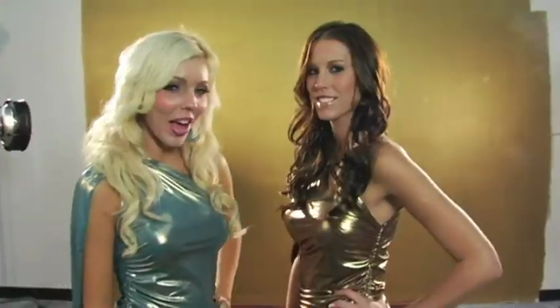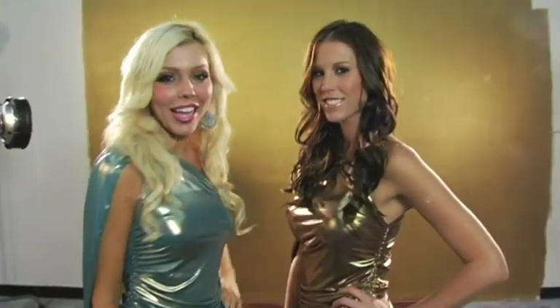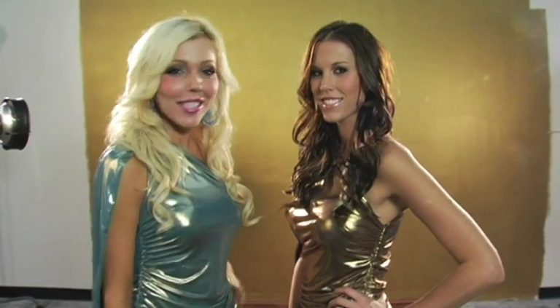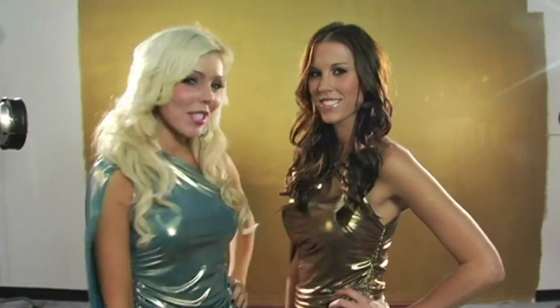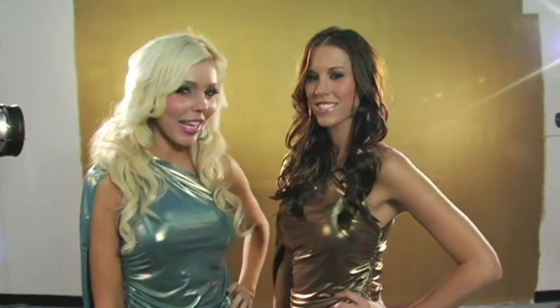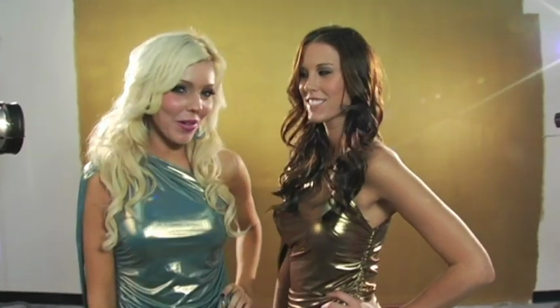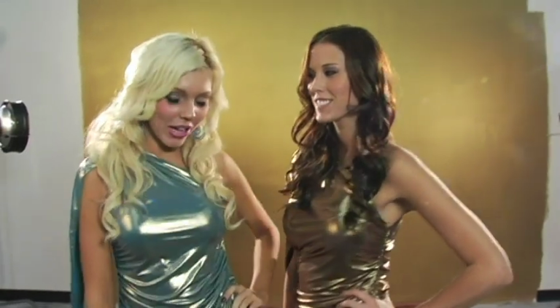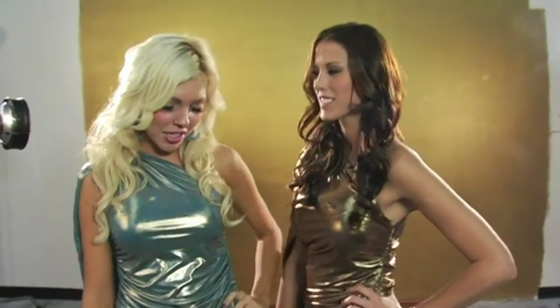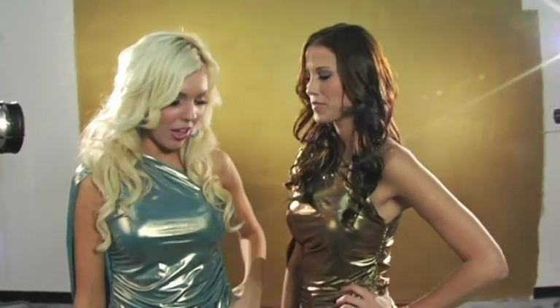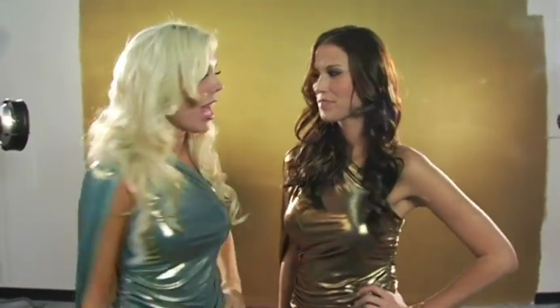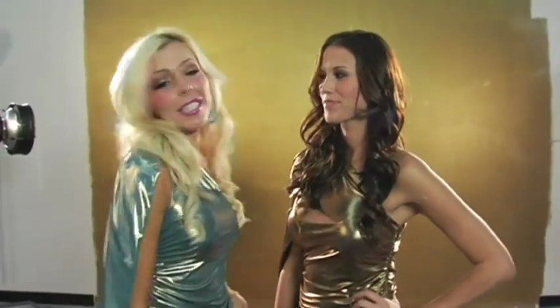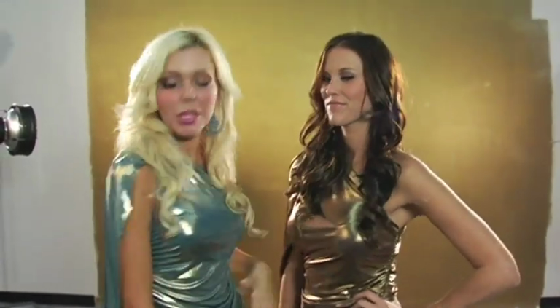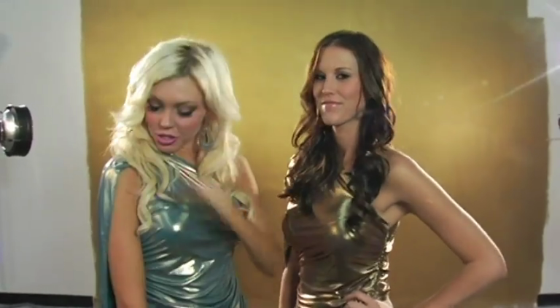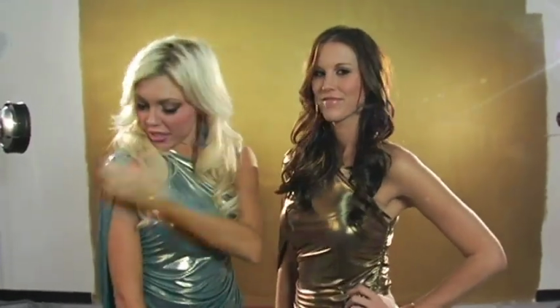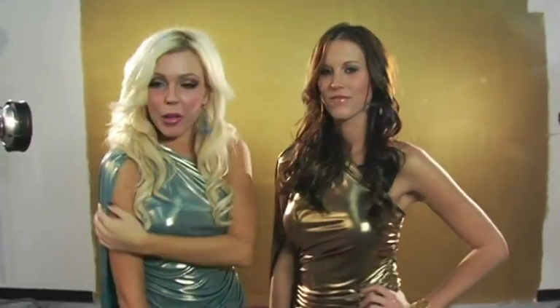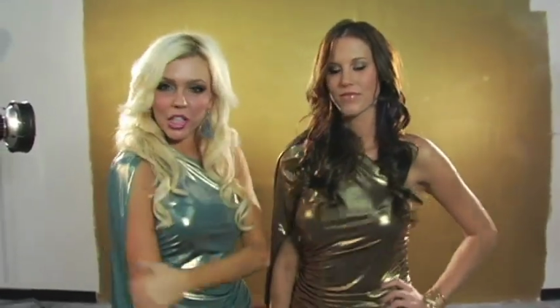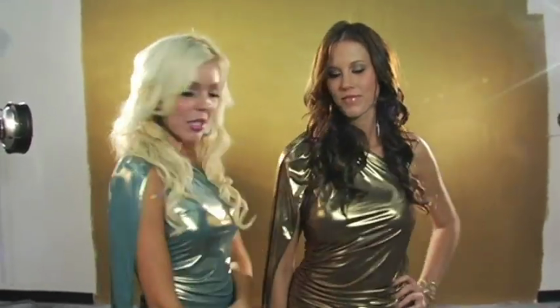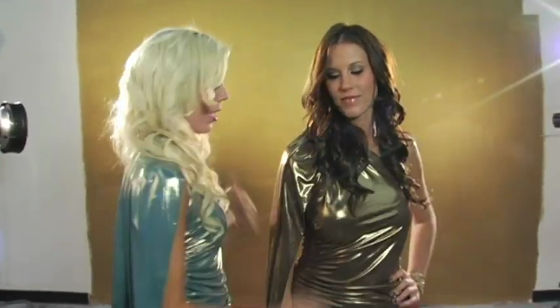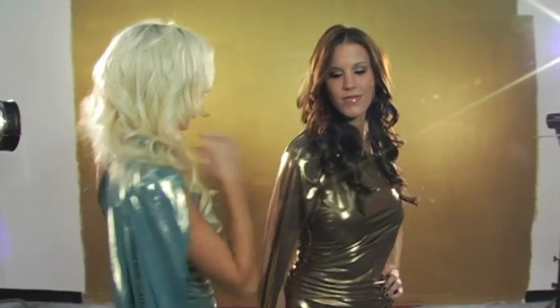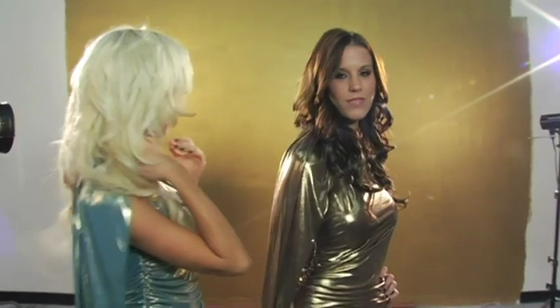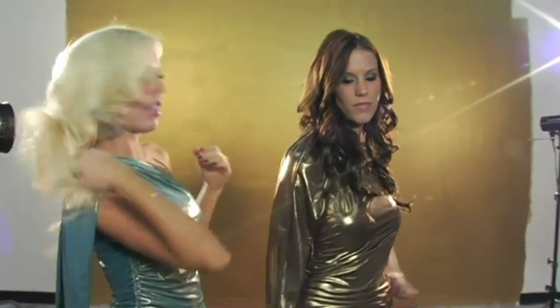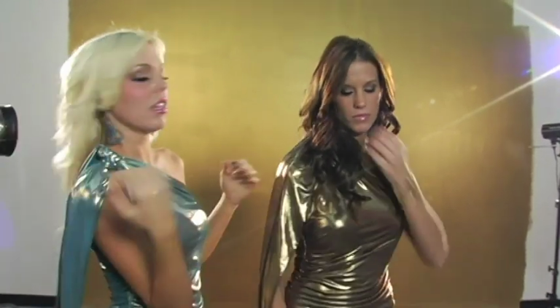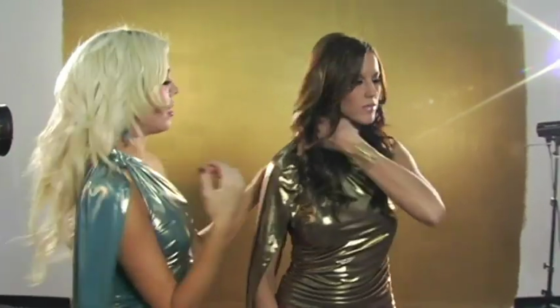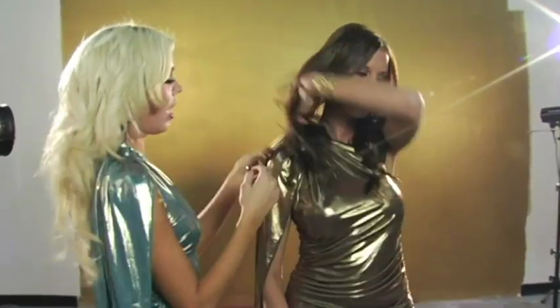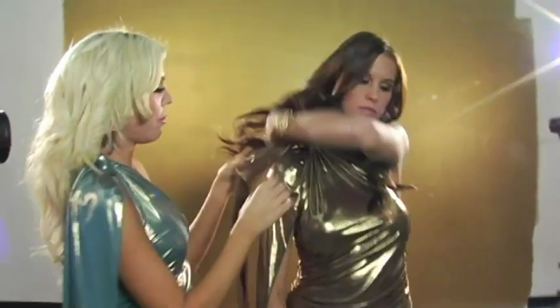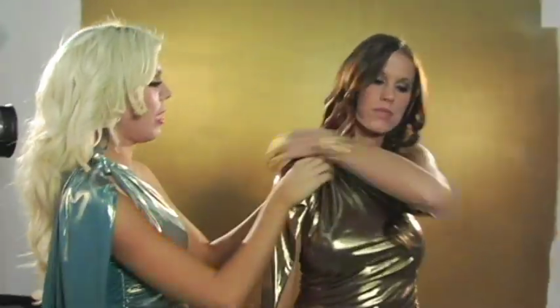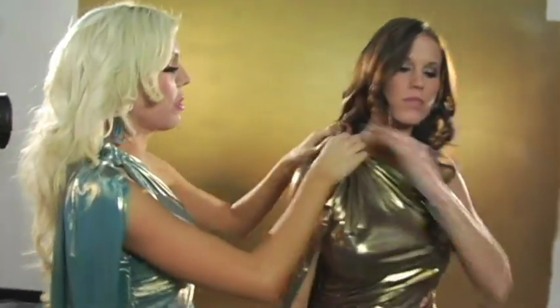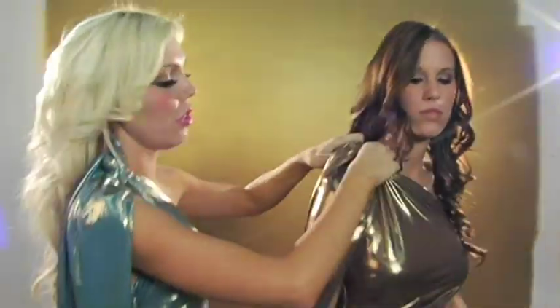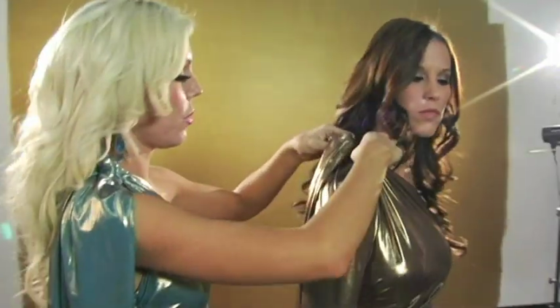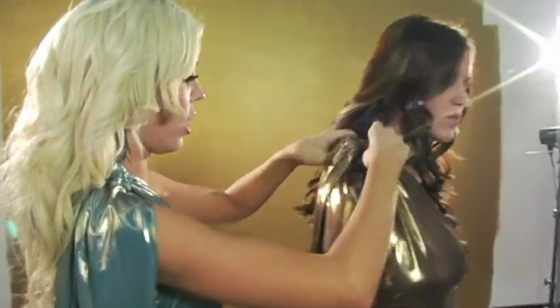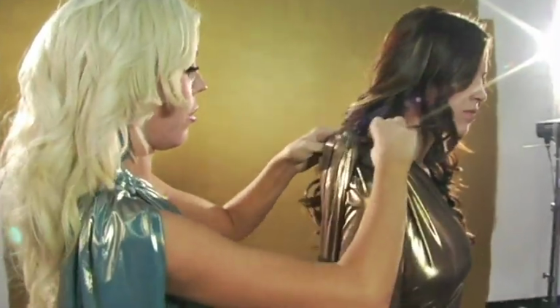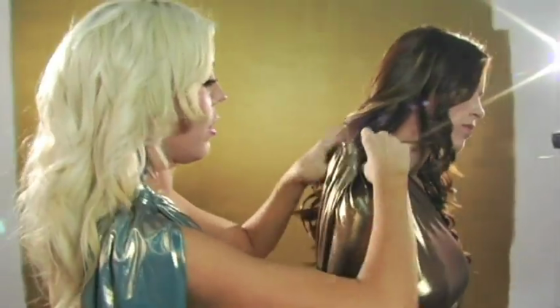All right guys, so we're starting out with our magic dresses on, and this is pretty much the Marc Jacobs look. So how we got this look is, actually I'm going to show you guys what it's shaped like really quick.